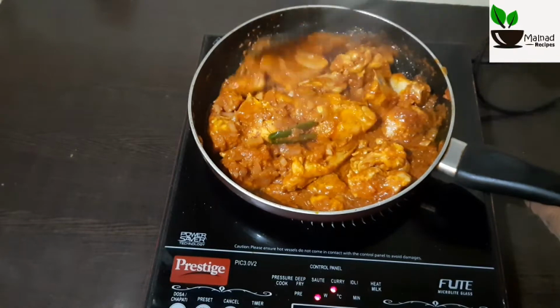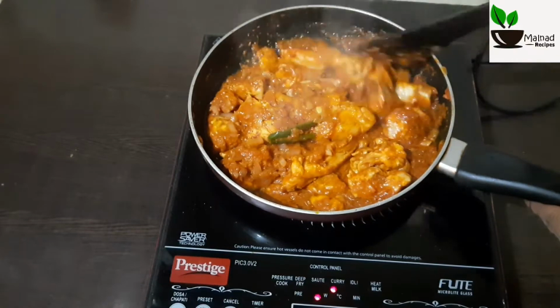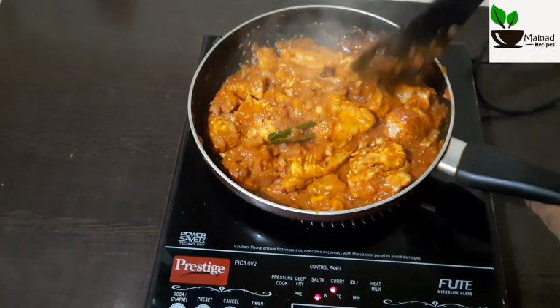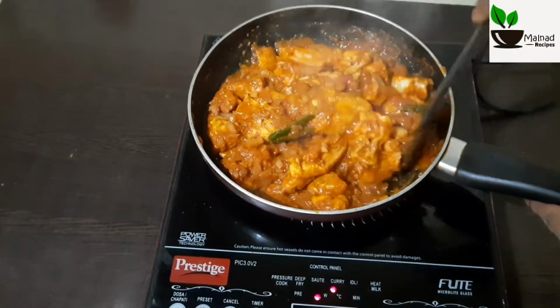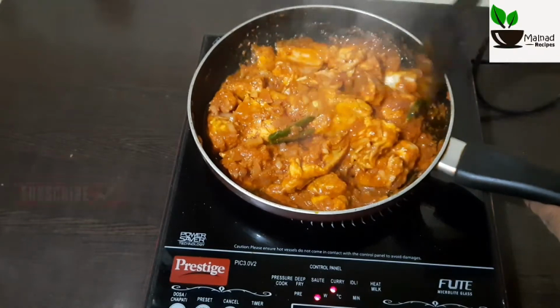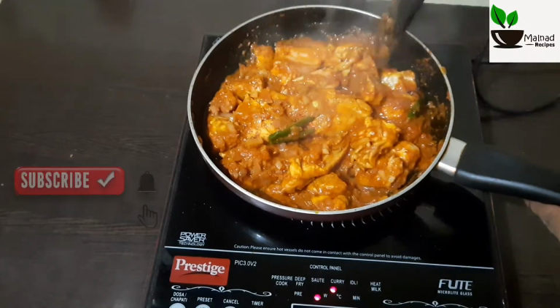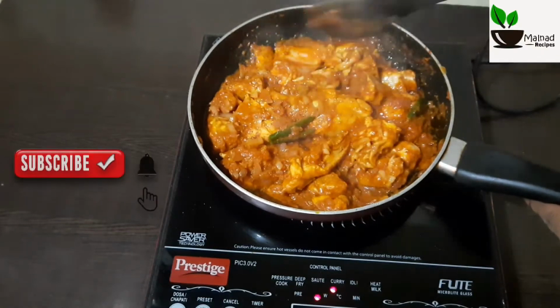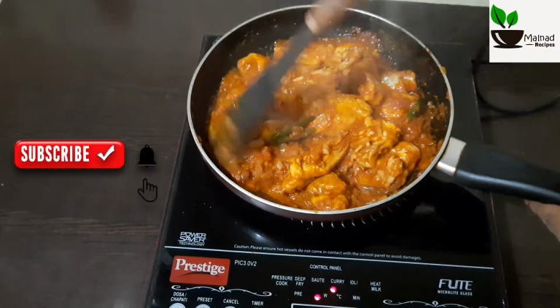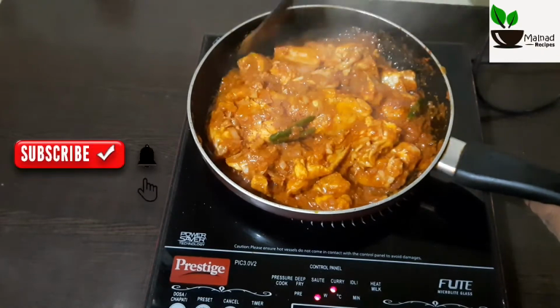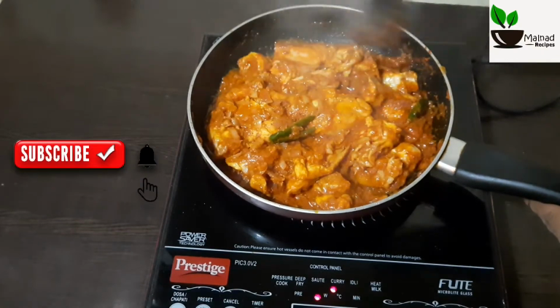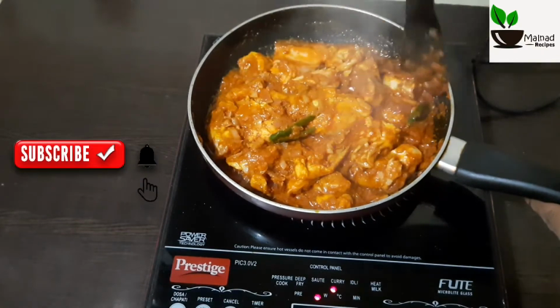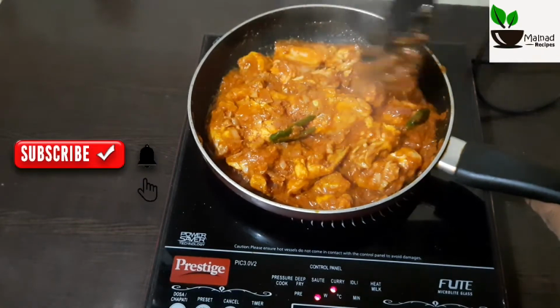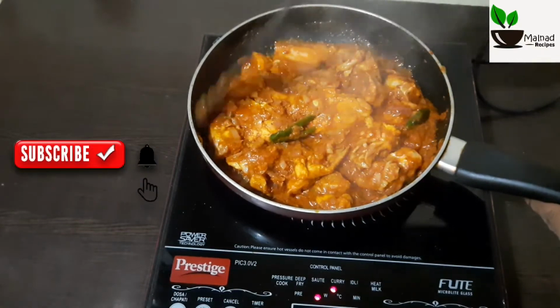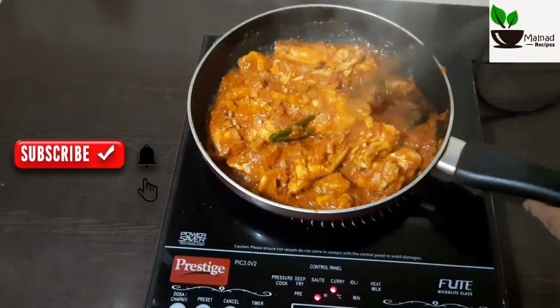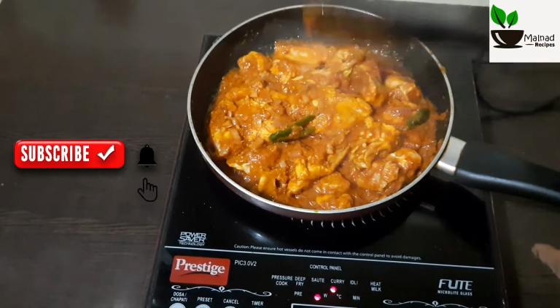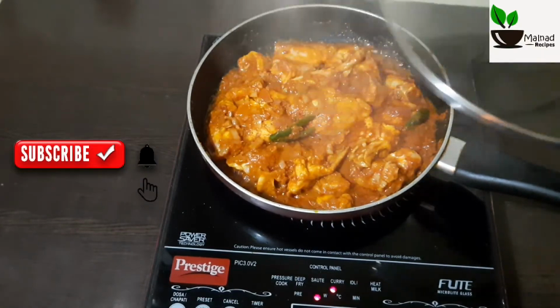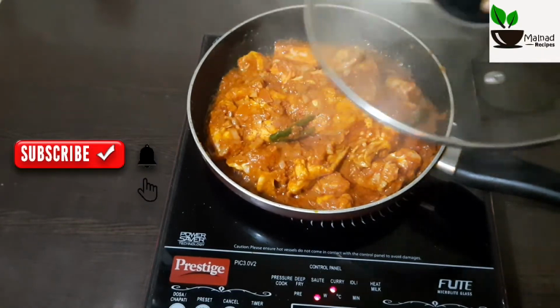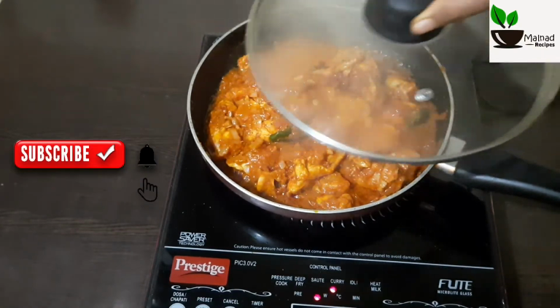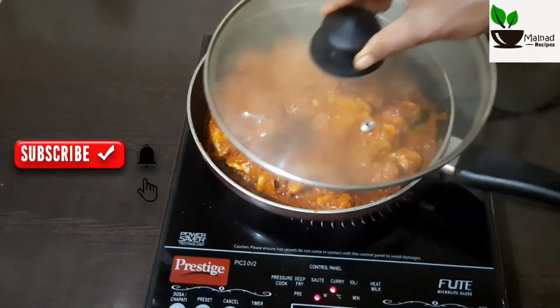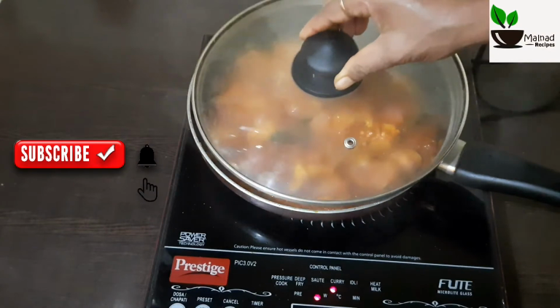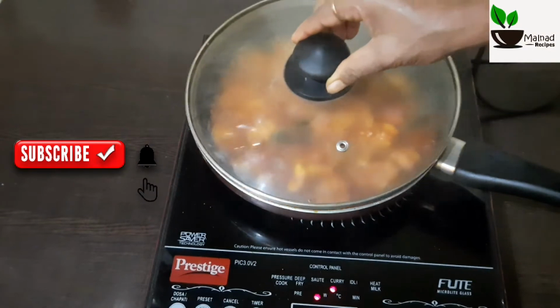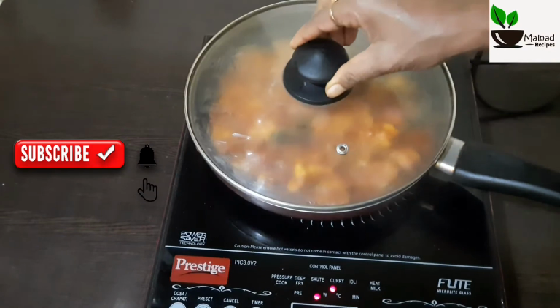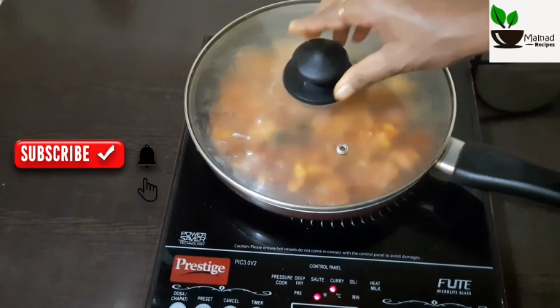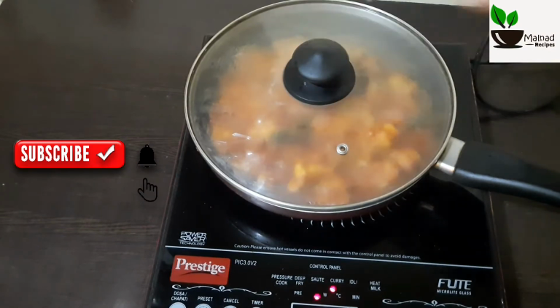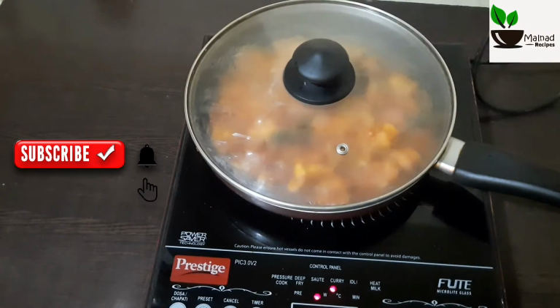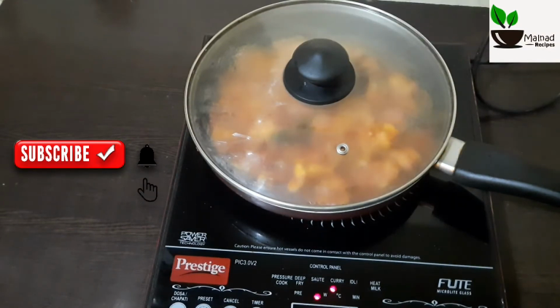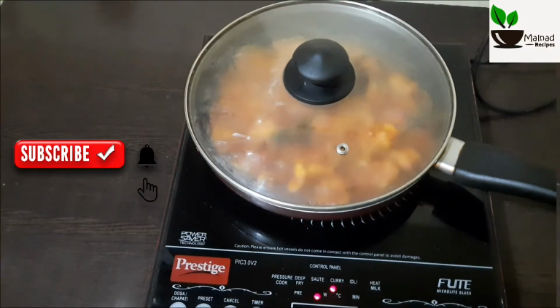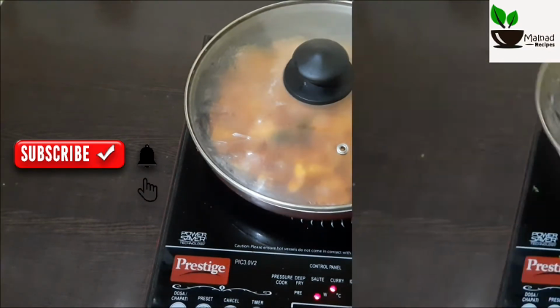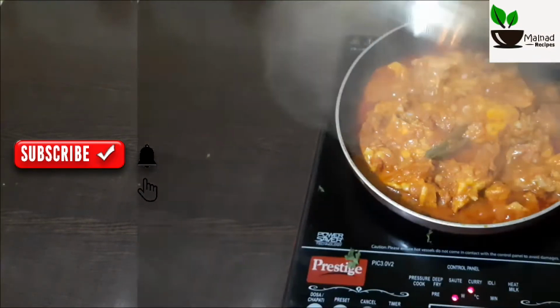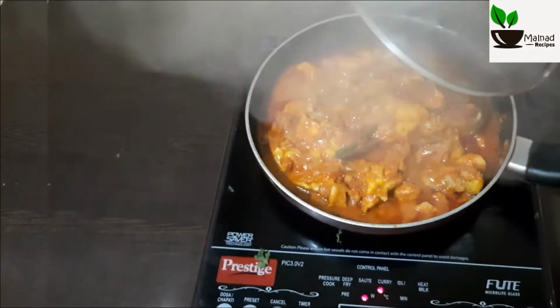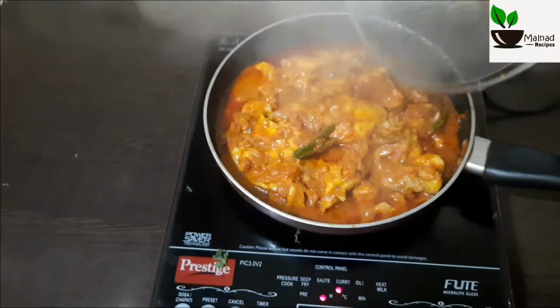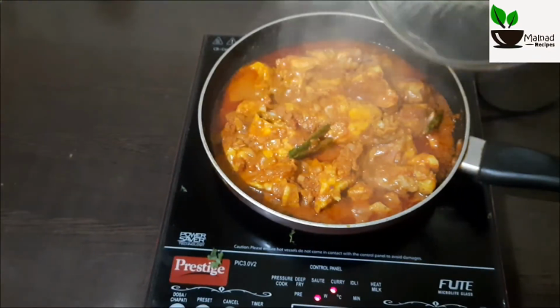Now let's mix it up for 10 minutes. Close the lid for 10 minutes.